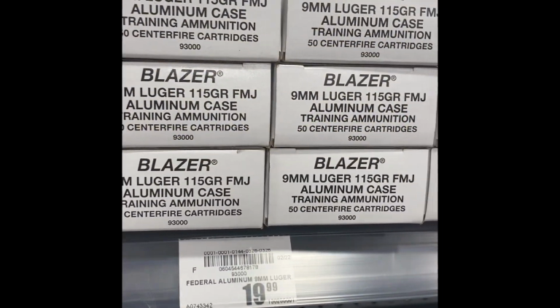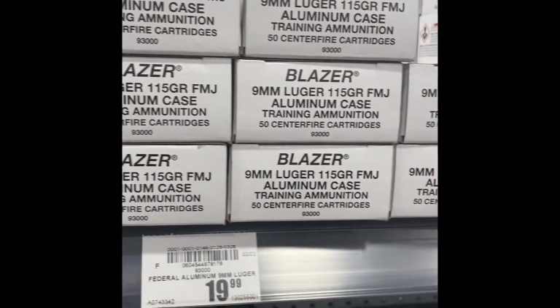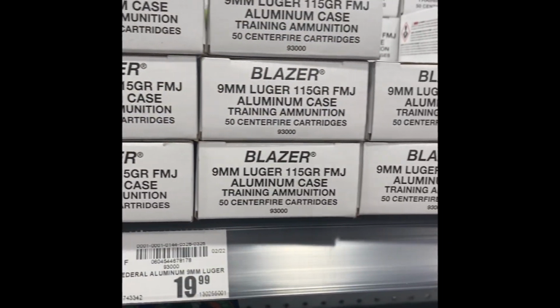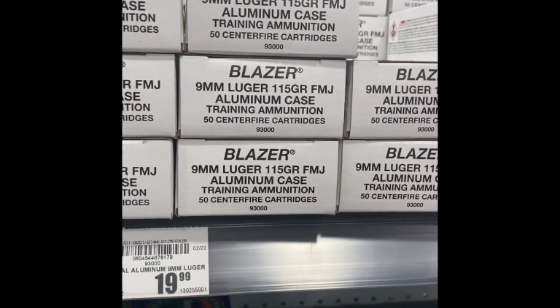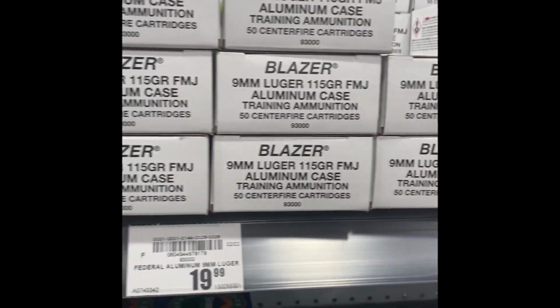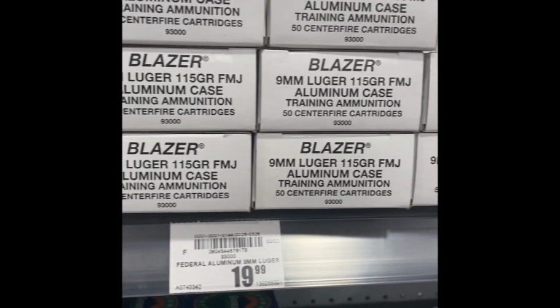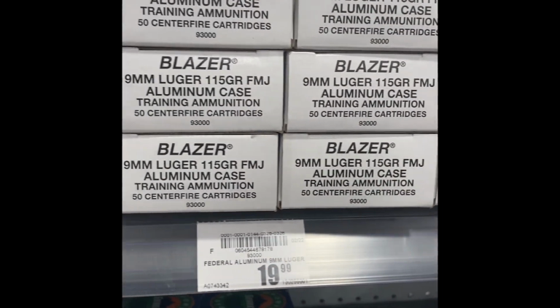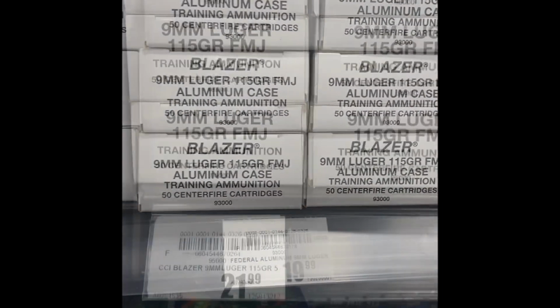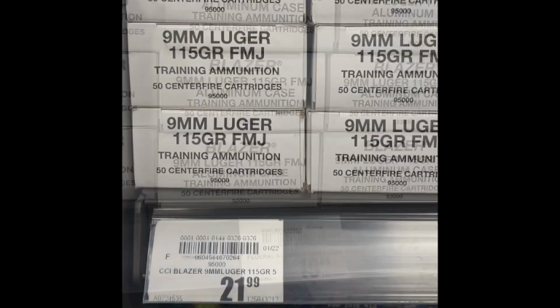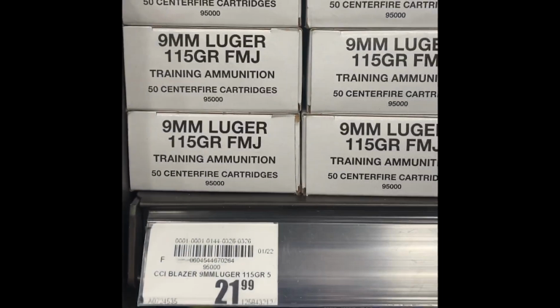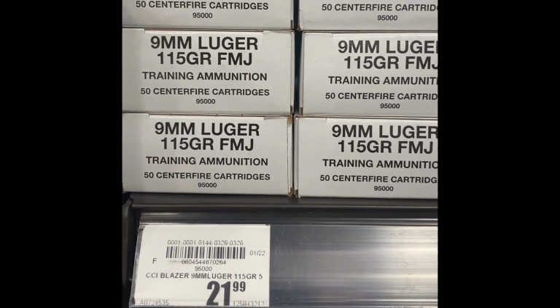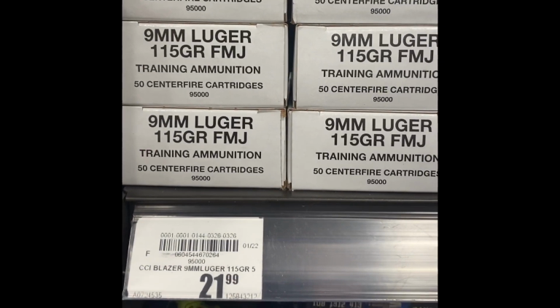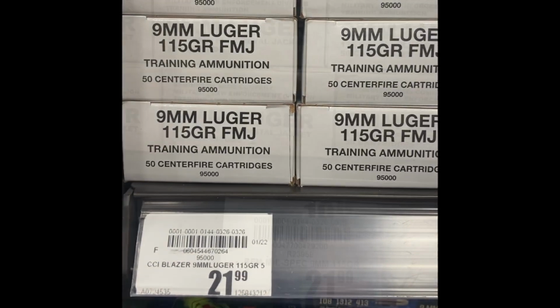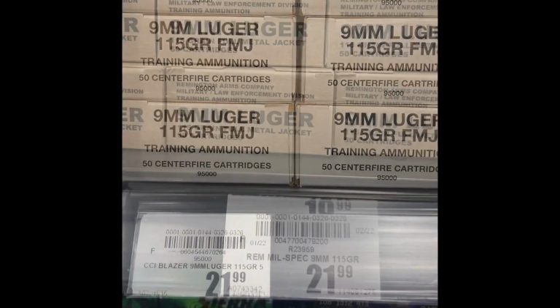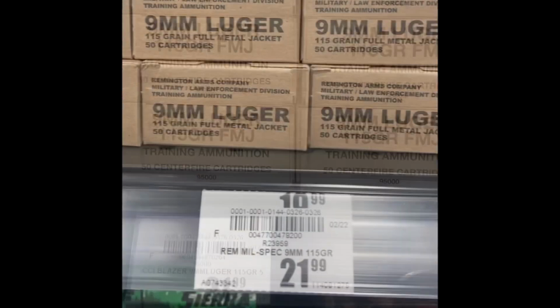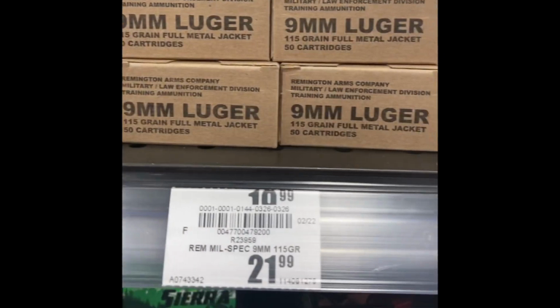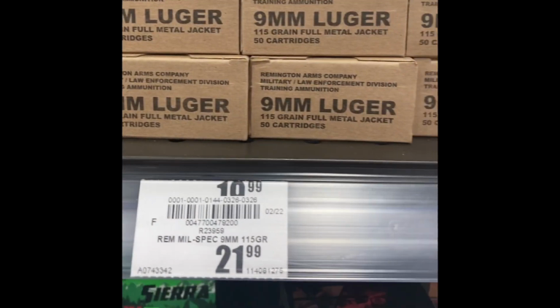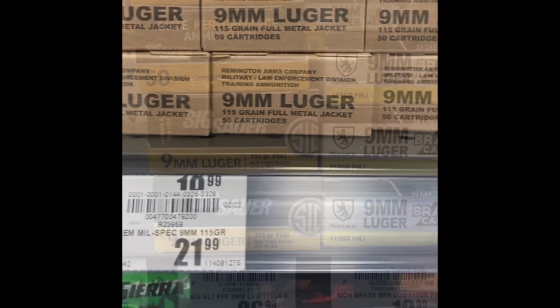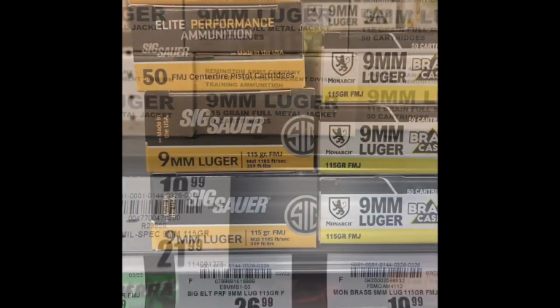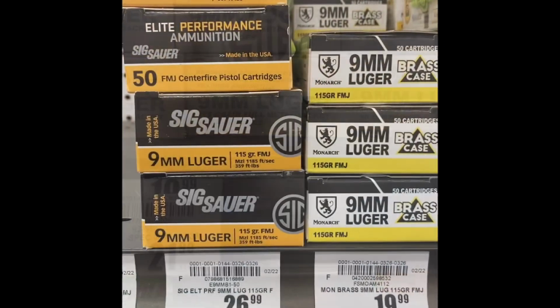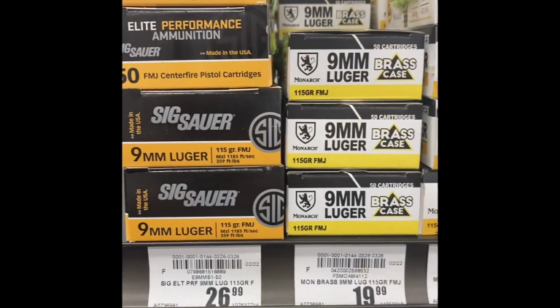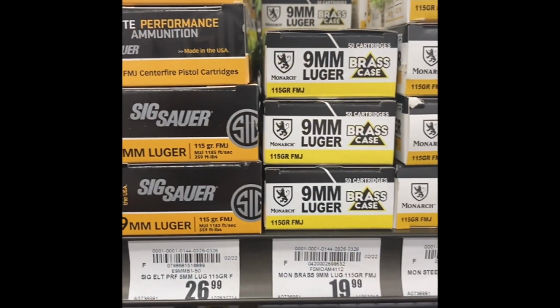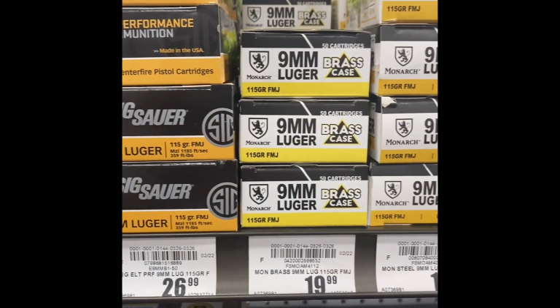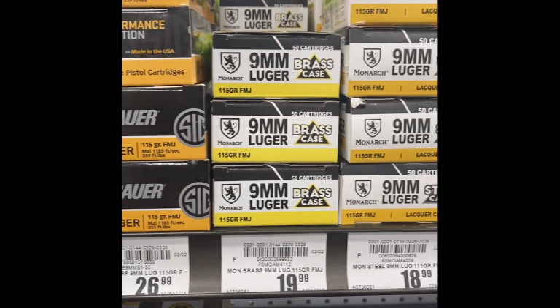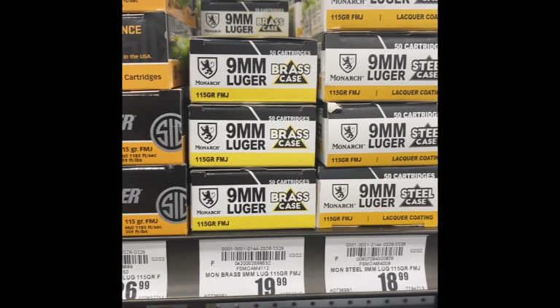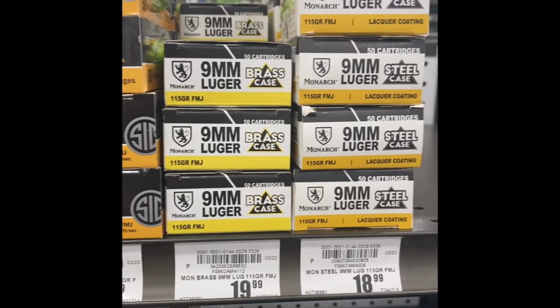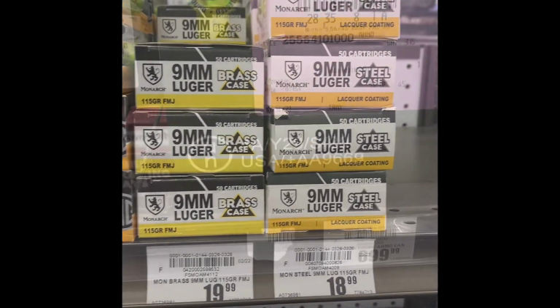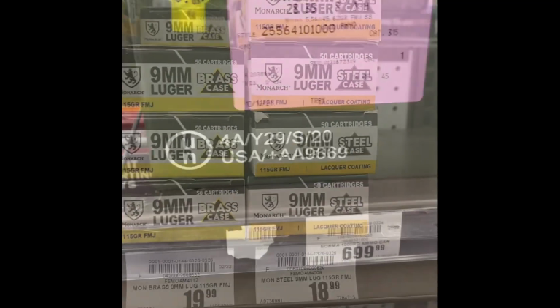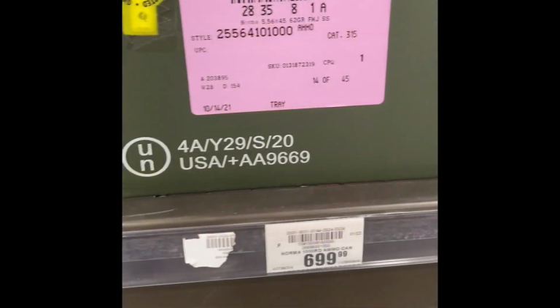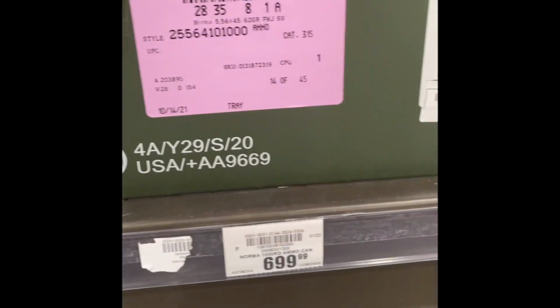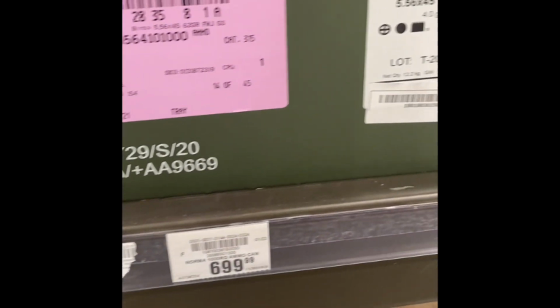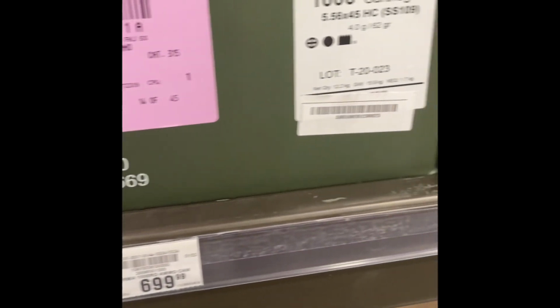They had plenty of 9mm — $21, $20 a box of 50 is about the average price nowadays. They've got it over here, and of course it can get more expensive or a little less depending on what you get.